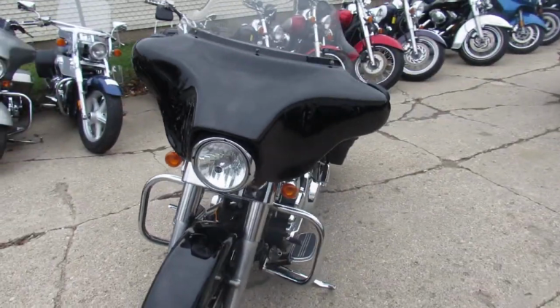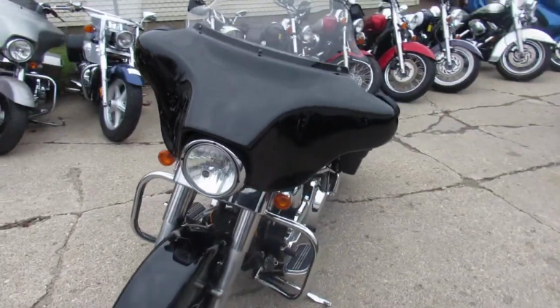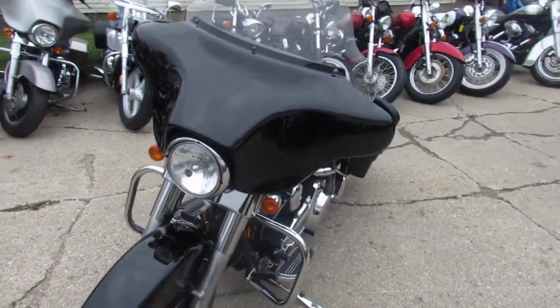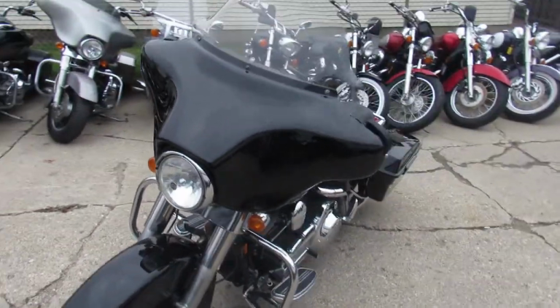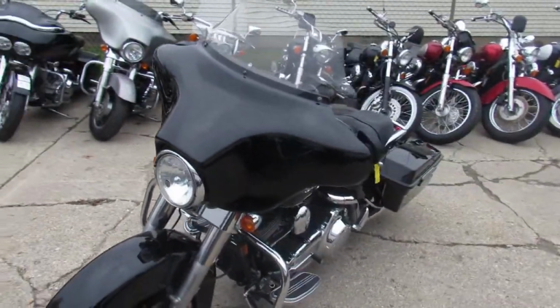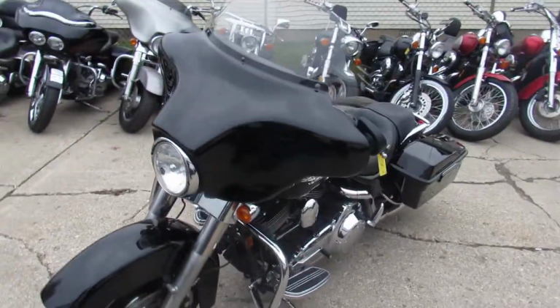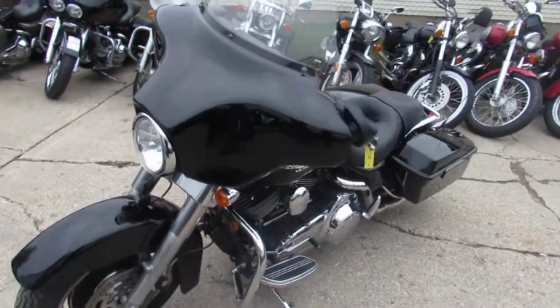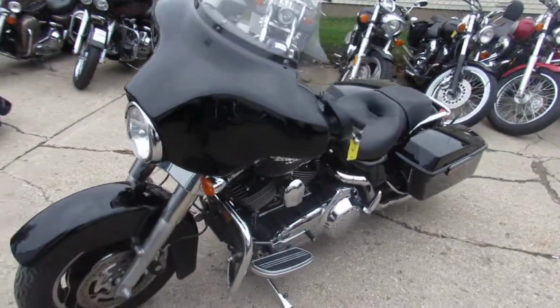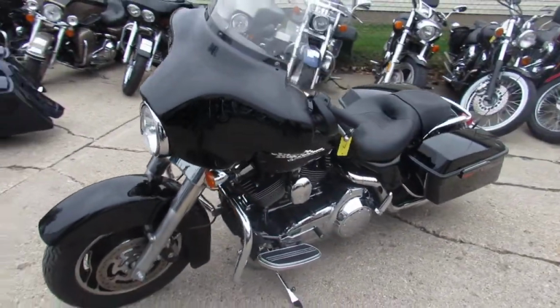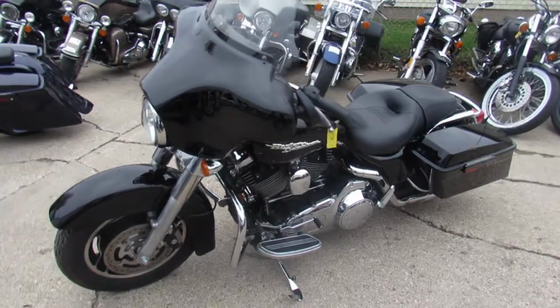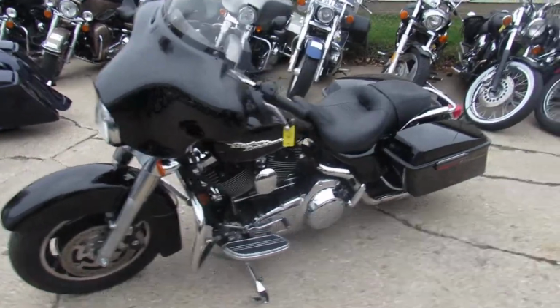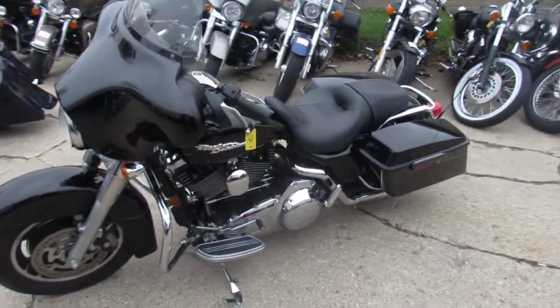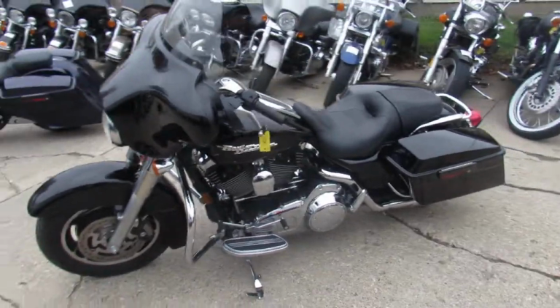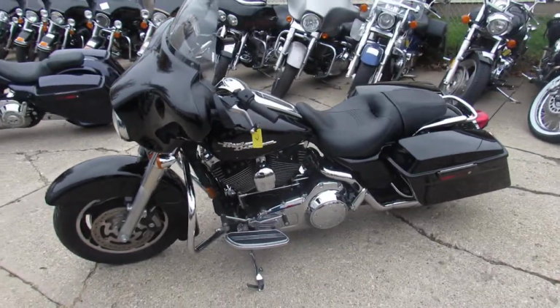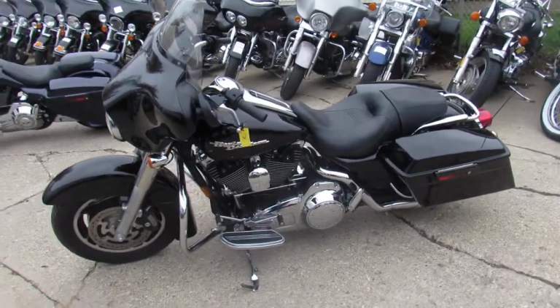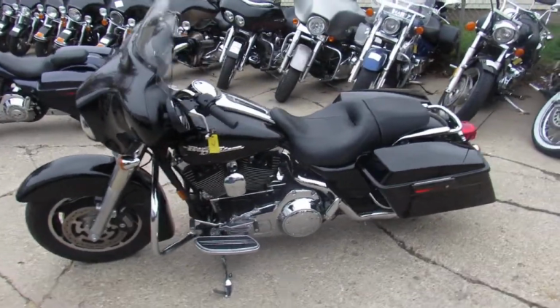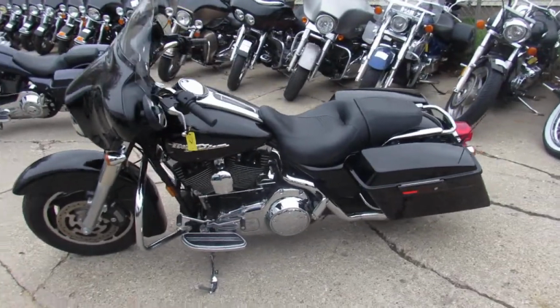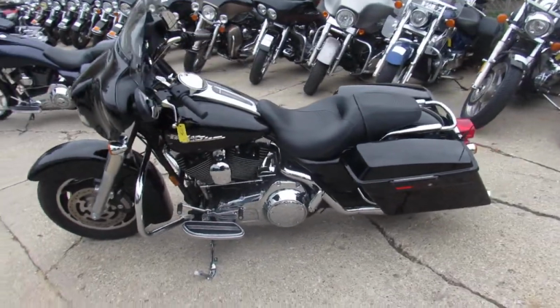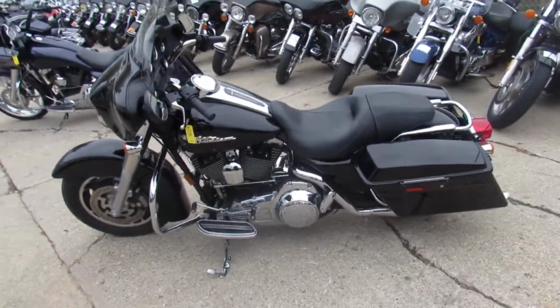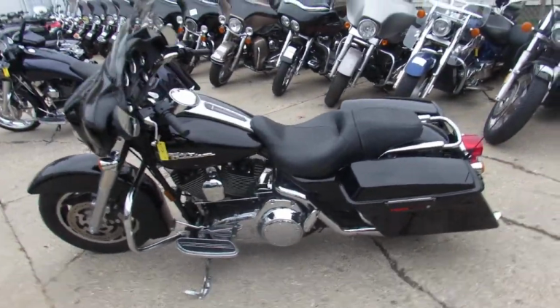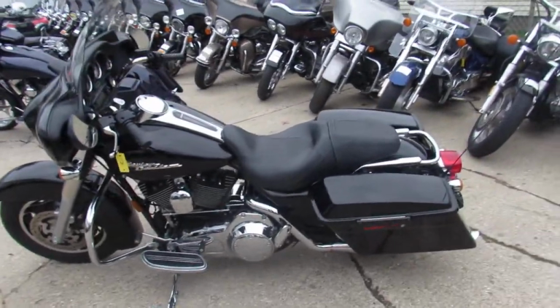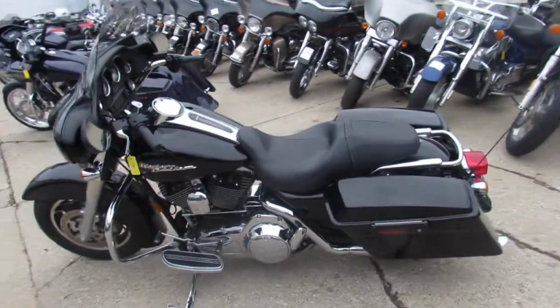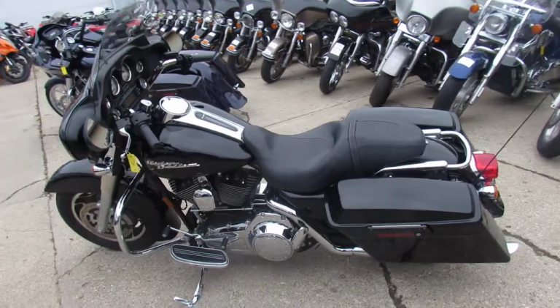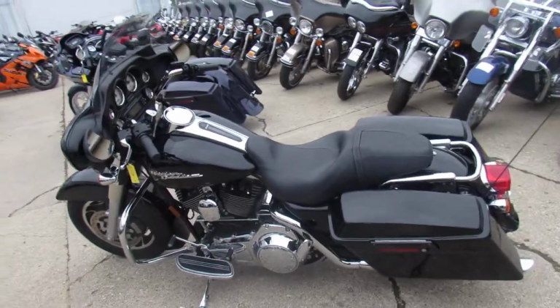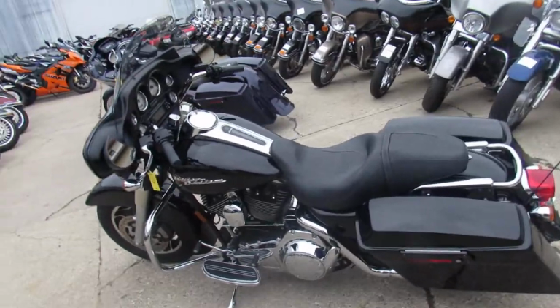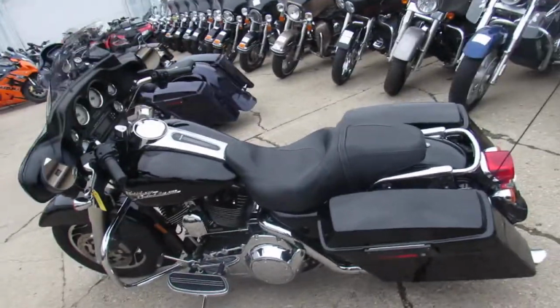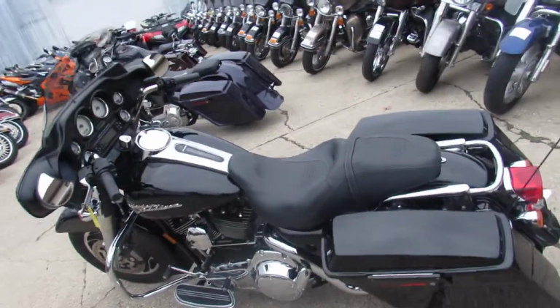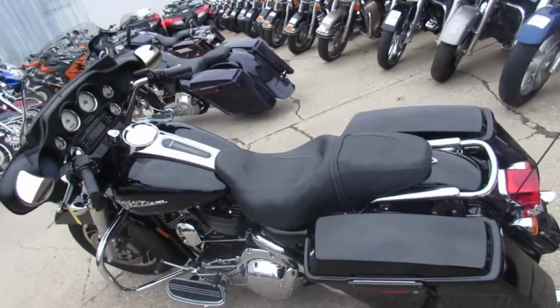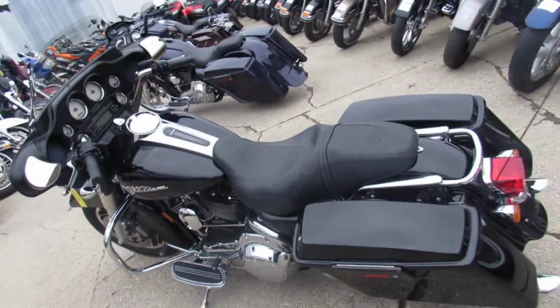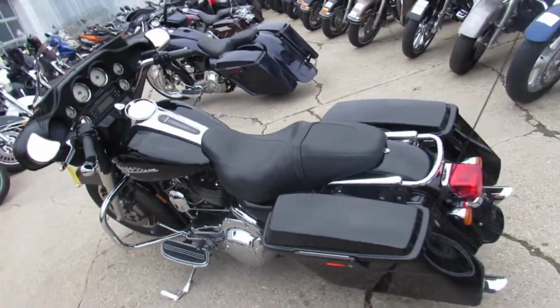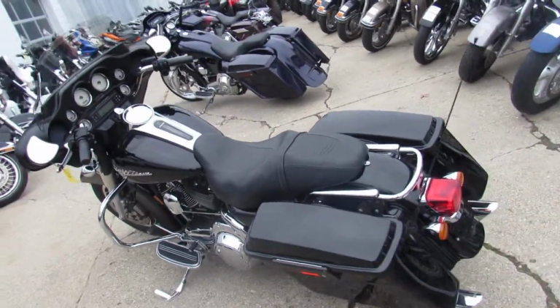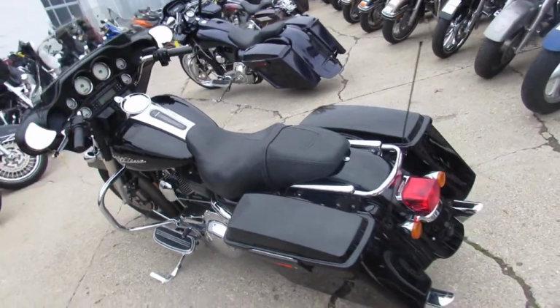The one we're doing a video on is a 2008 Harley Davidson Street Glide. We got this thing priced right at $10,999. This thing has got the Python exhaust, which sounds good — a real deep throaty sound — and it's in great shape.